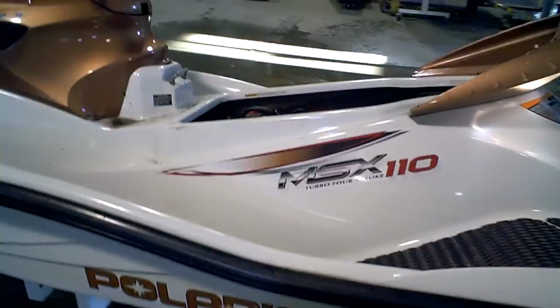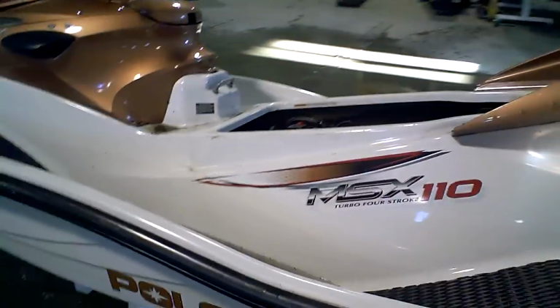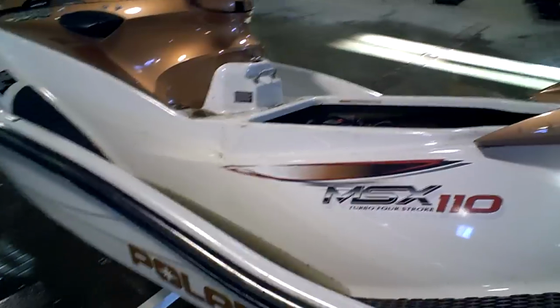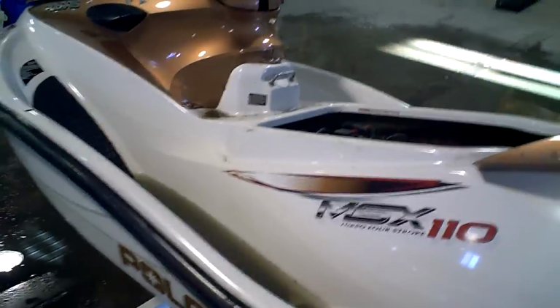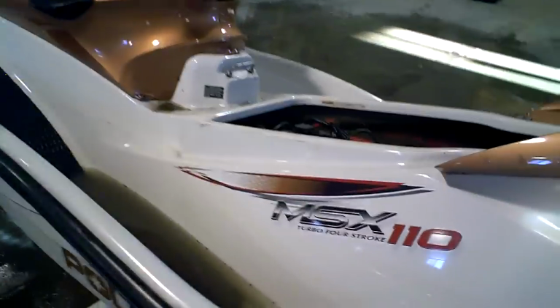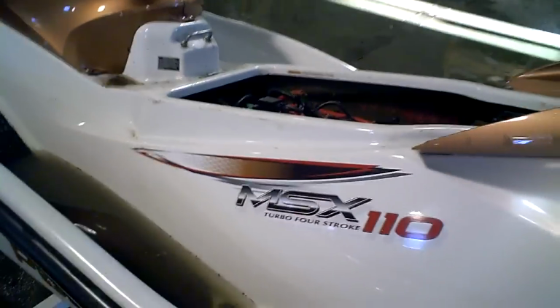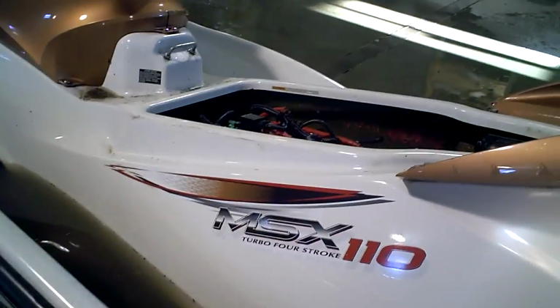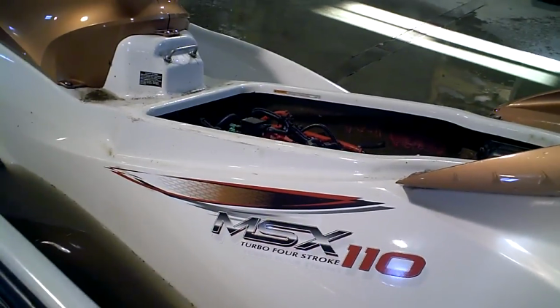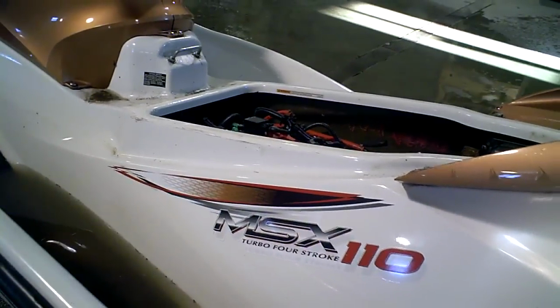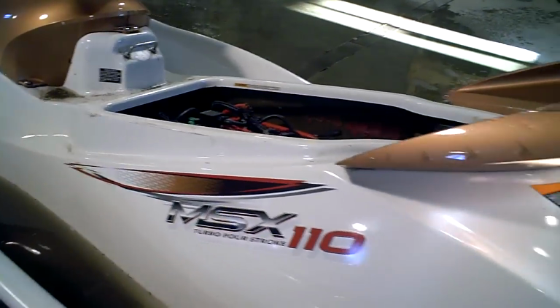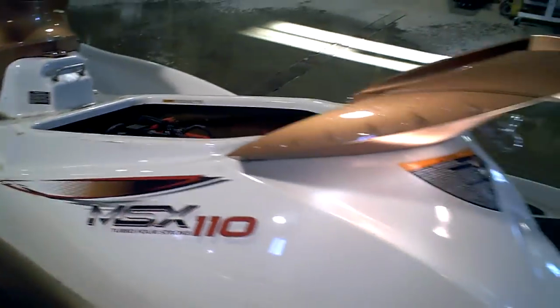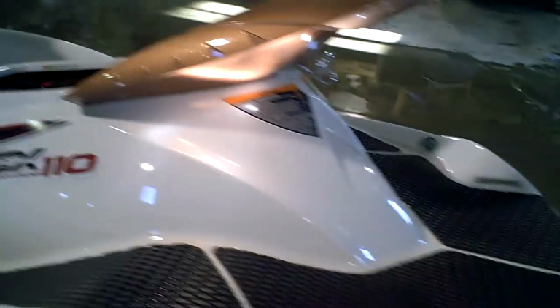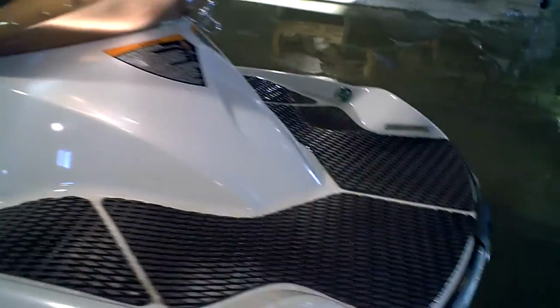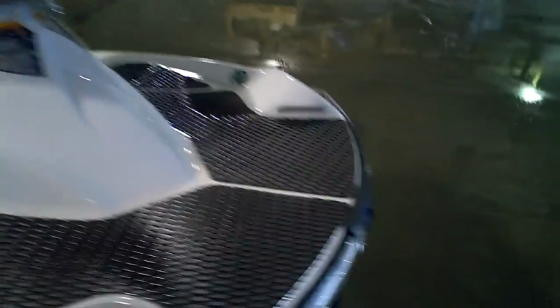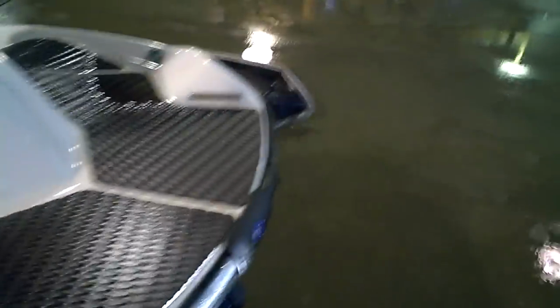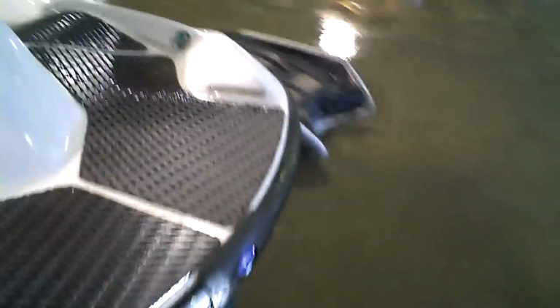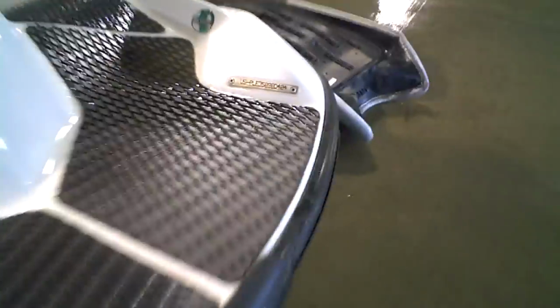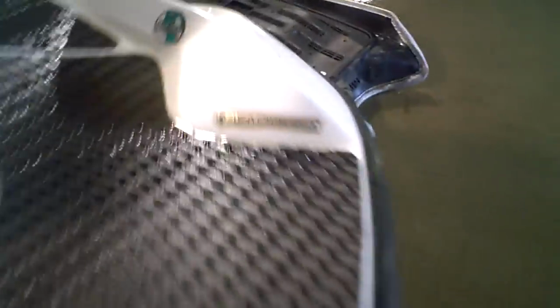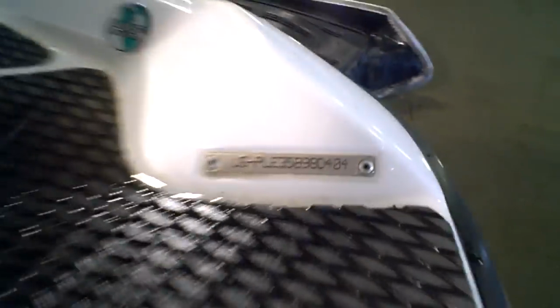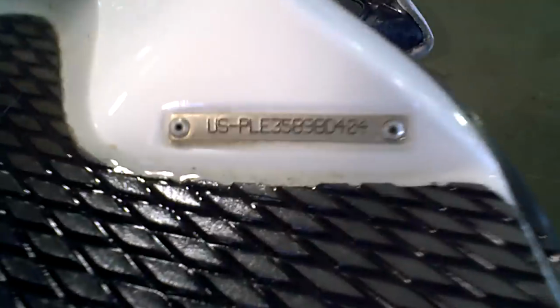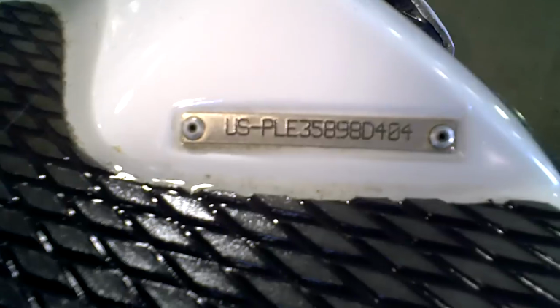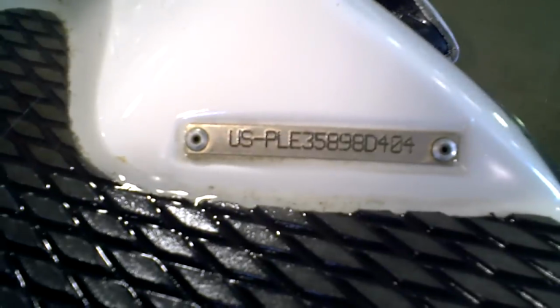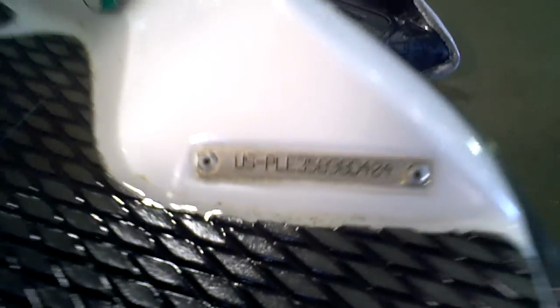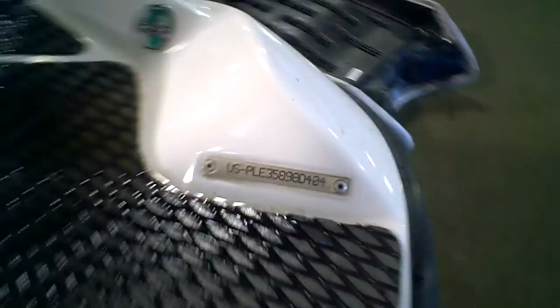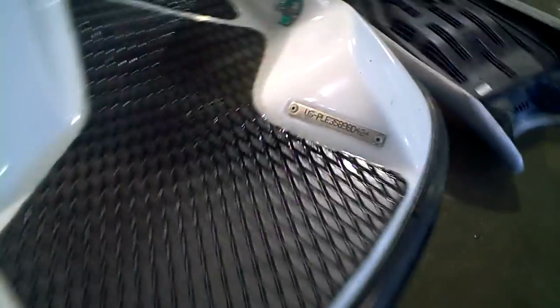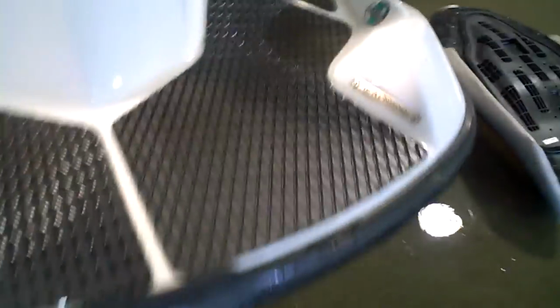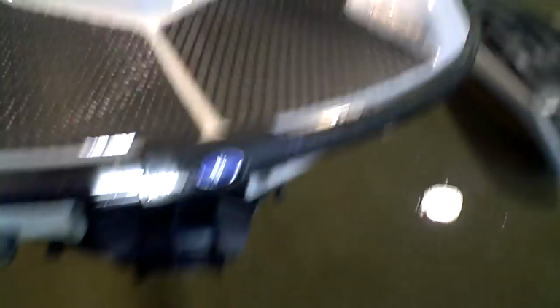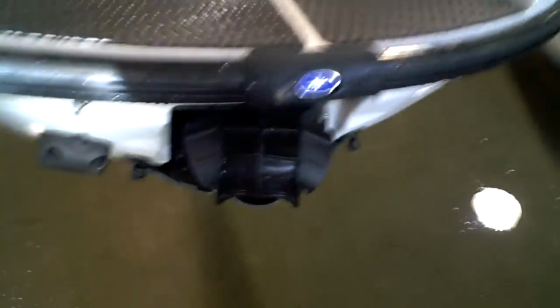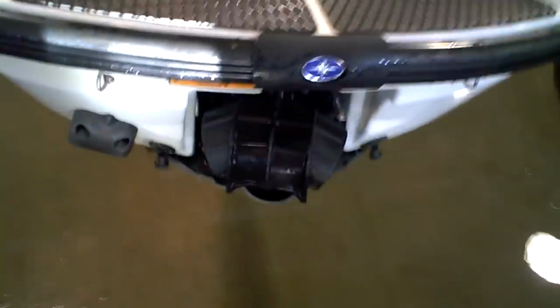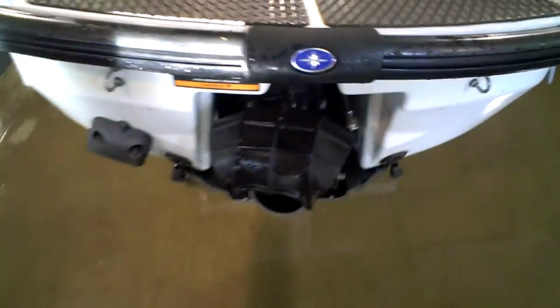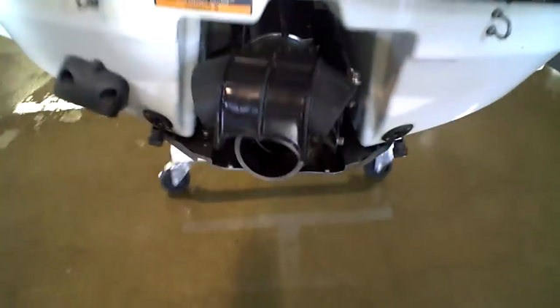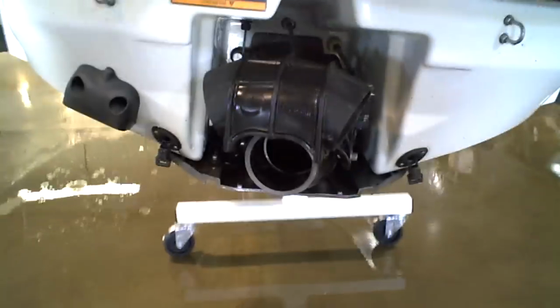Lot number is 1100A, there's a label, there's a VIN number there, there's the pump parts back here.